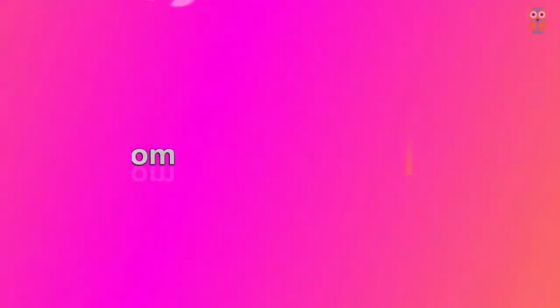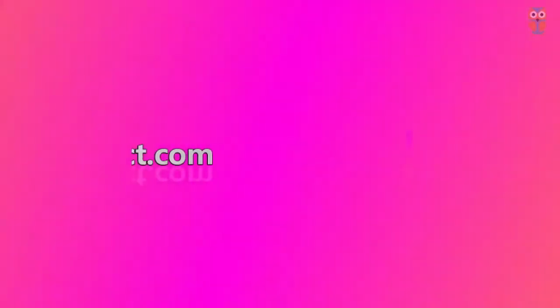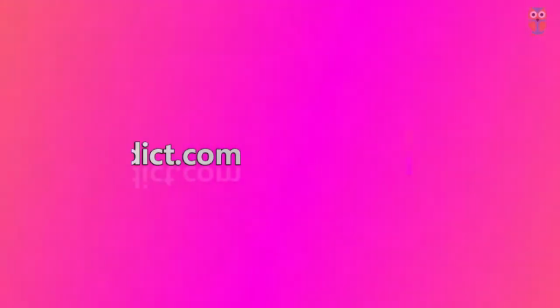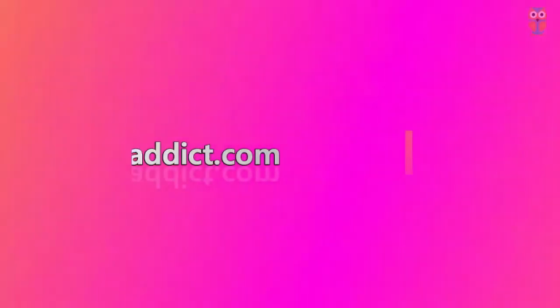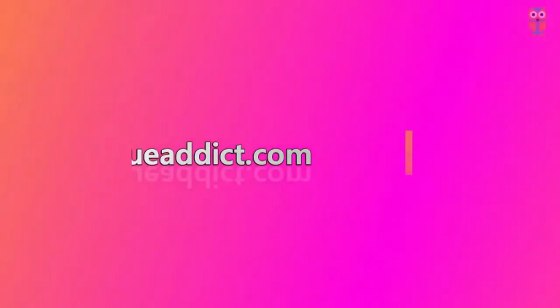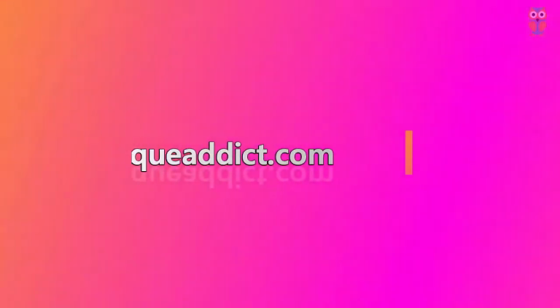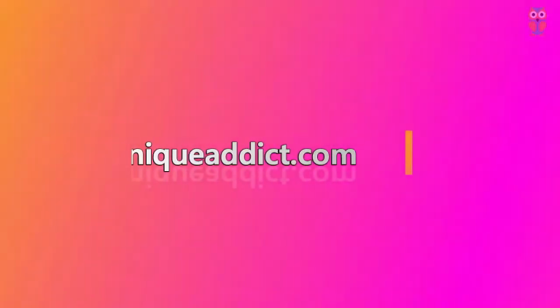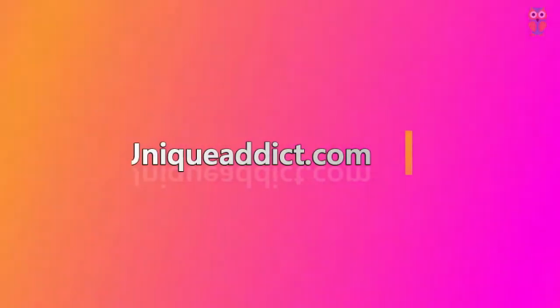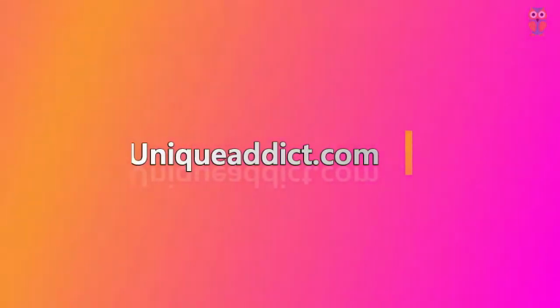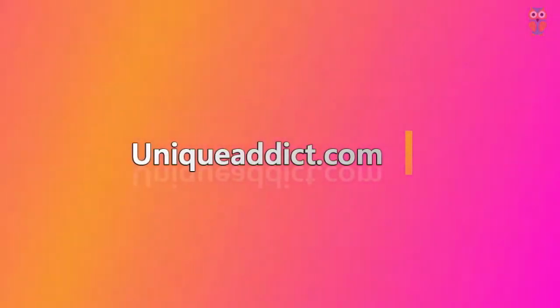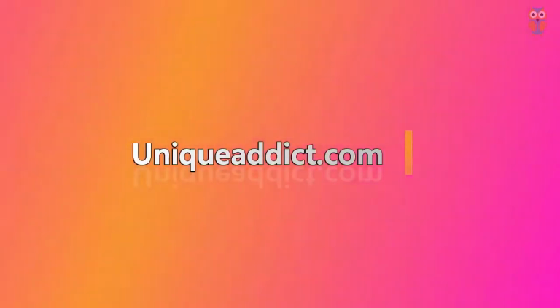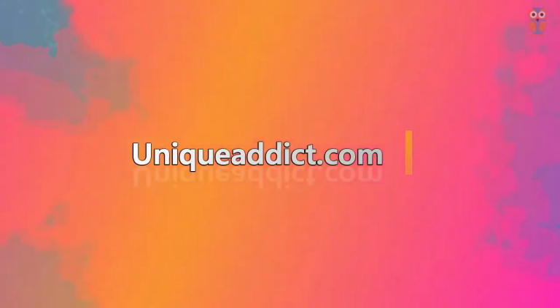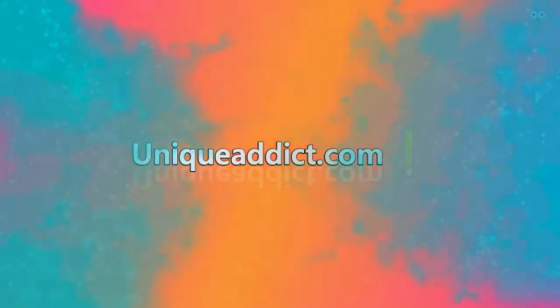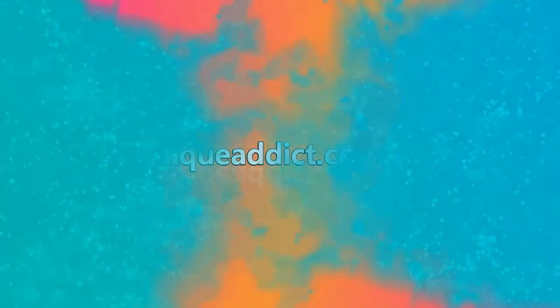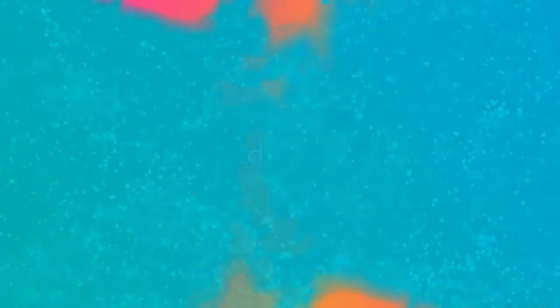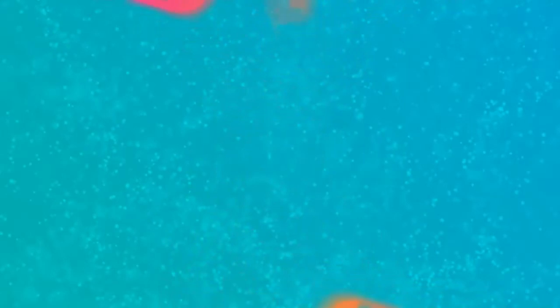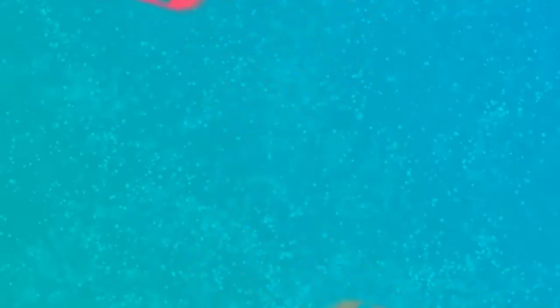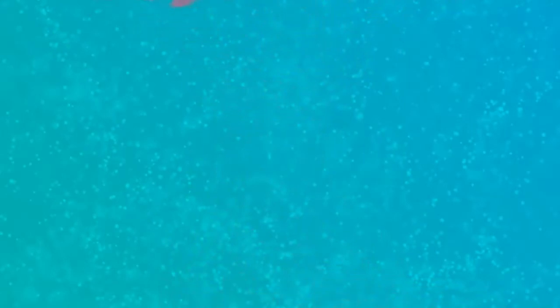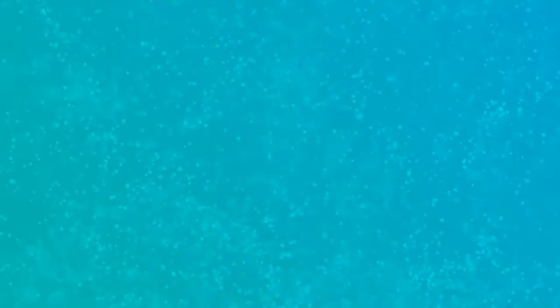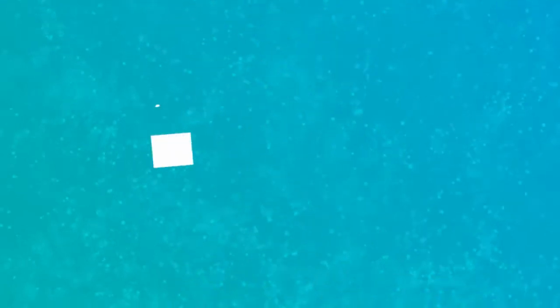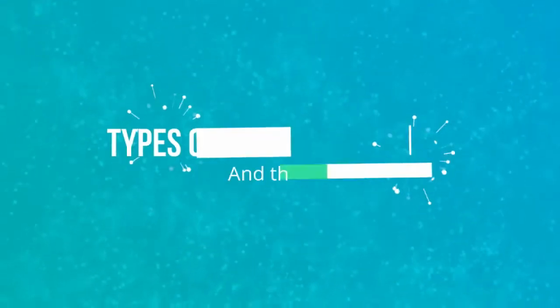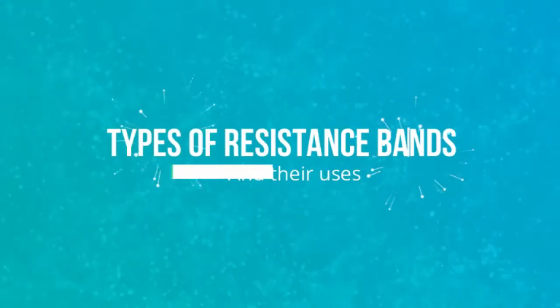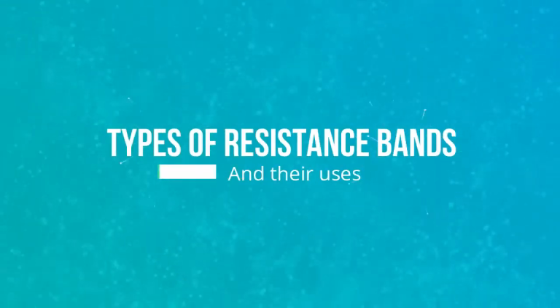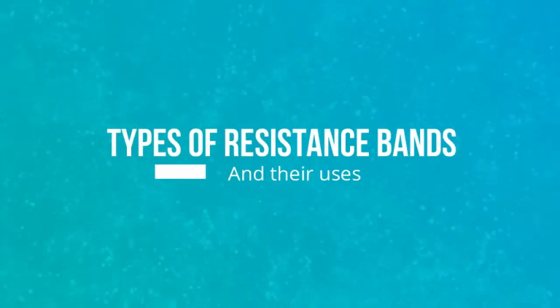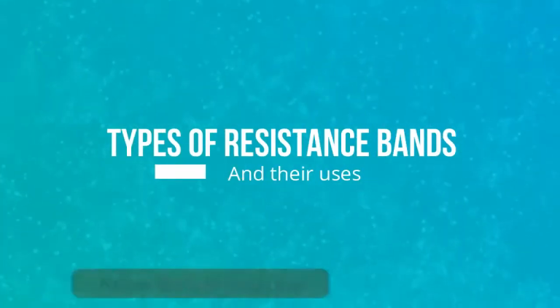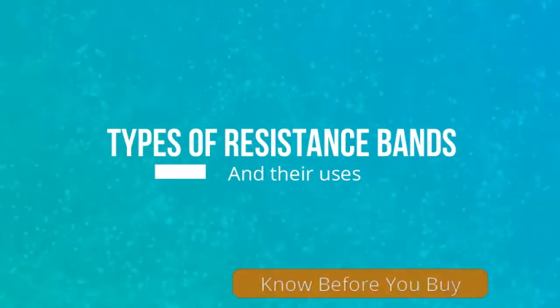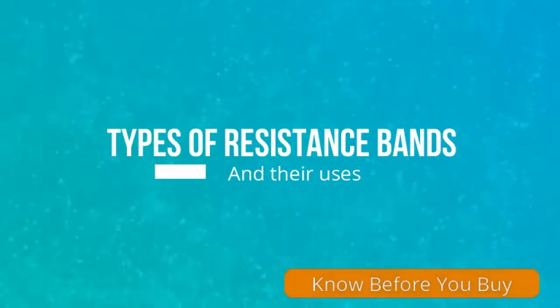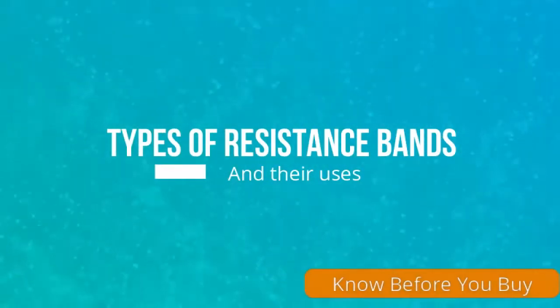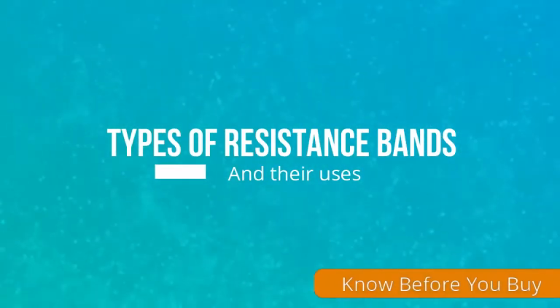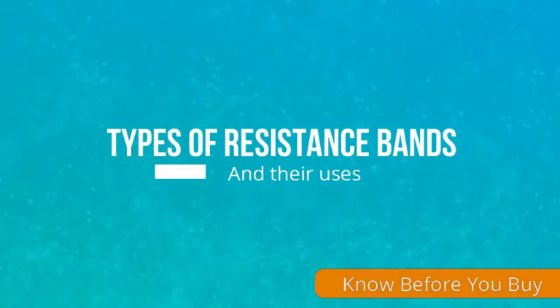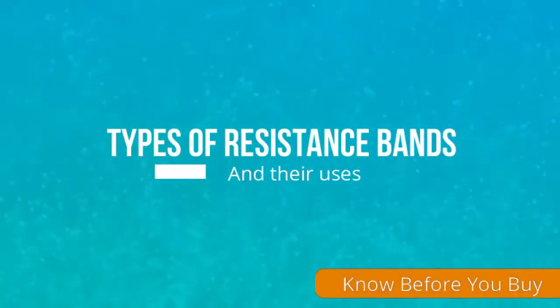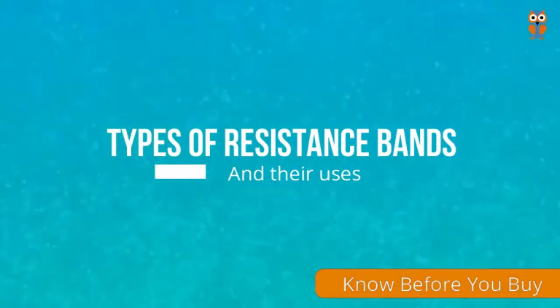I am Ravi from UniqueAddict.com and you are watching a special episode on types of resistance bands and their uses.